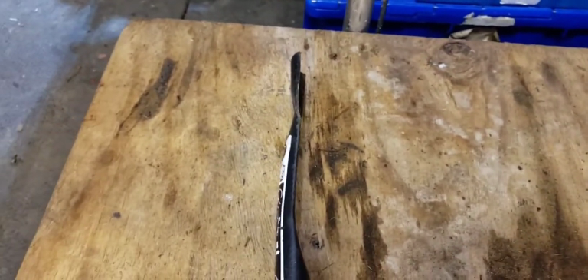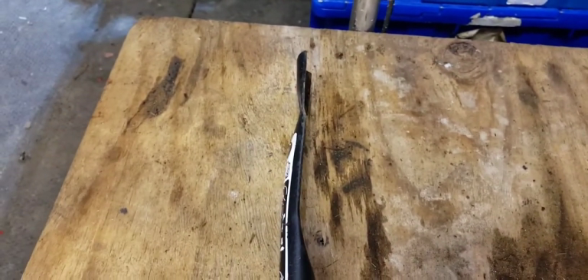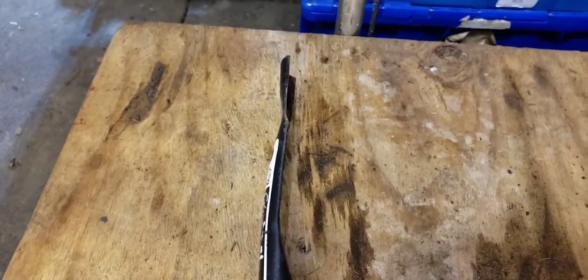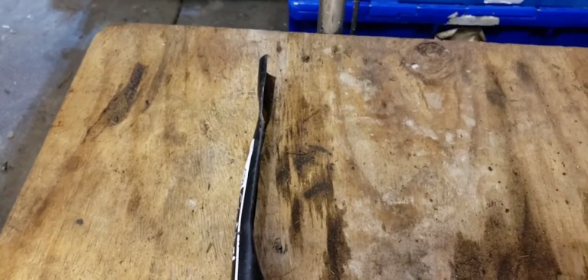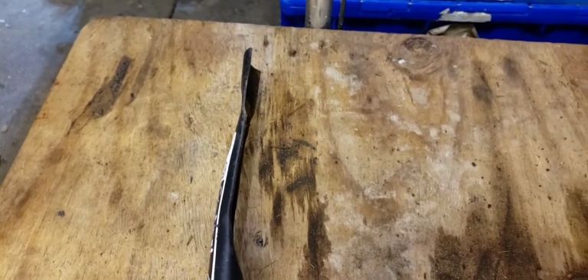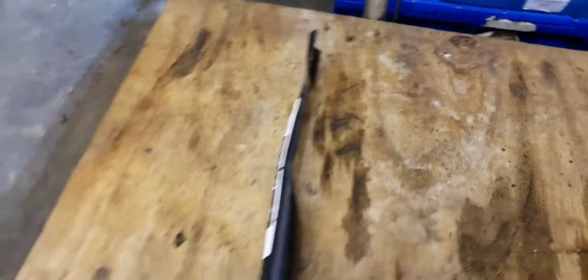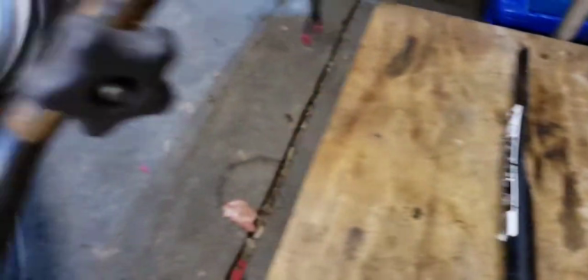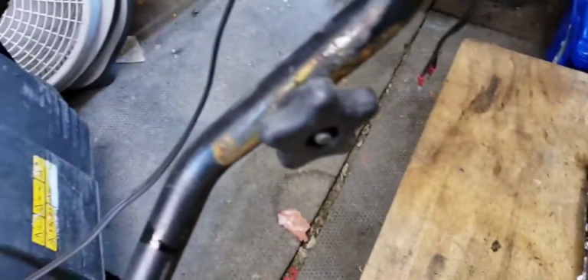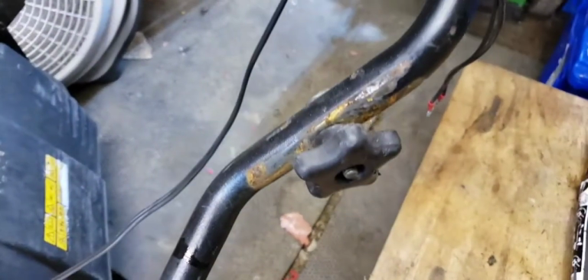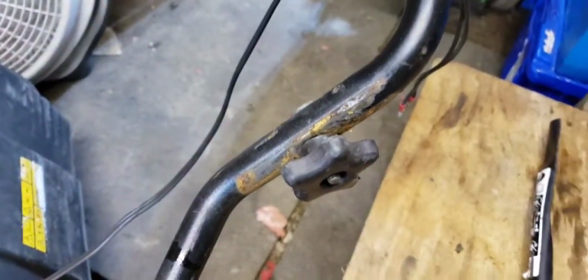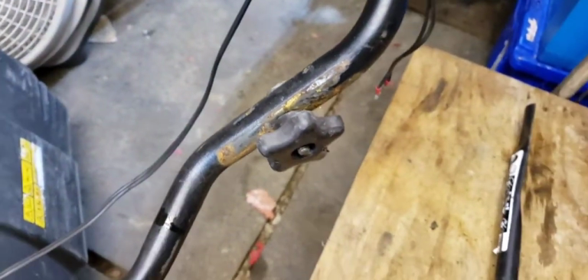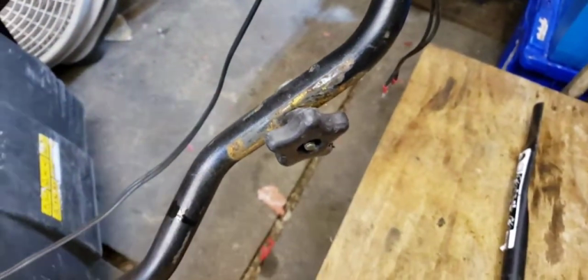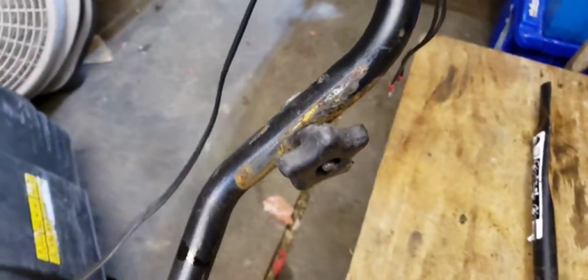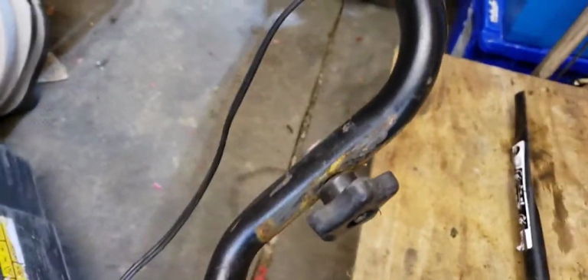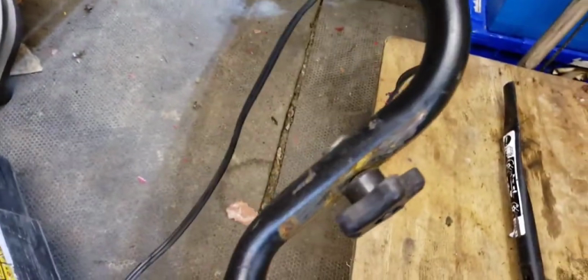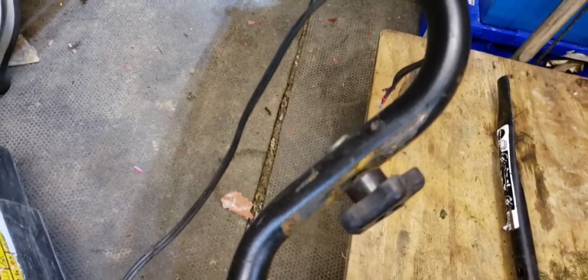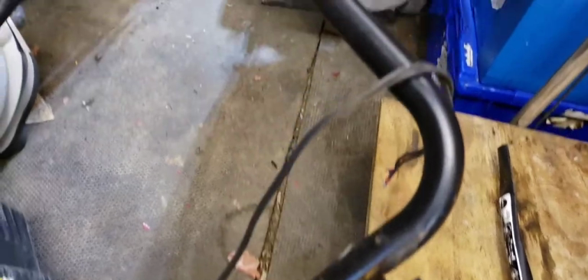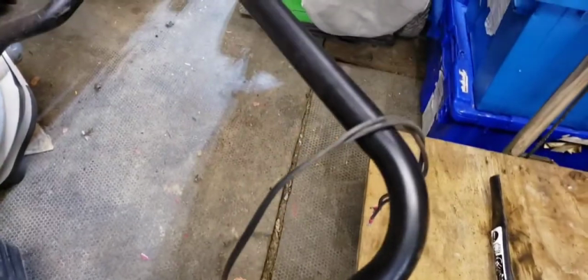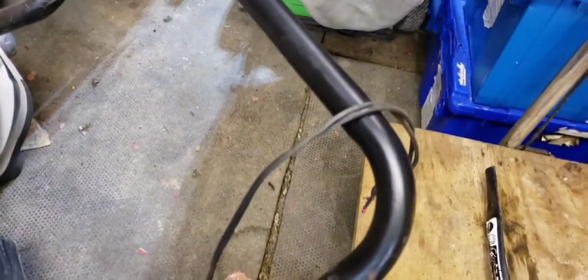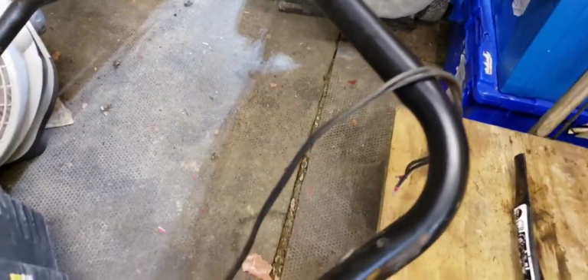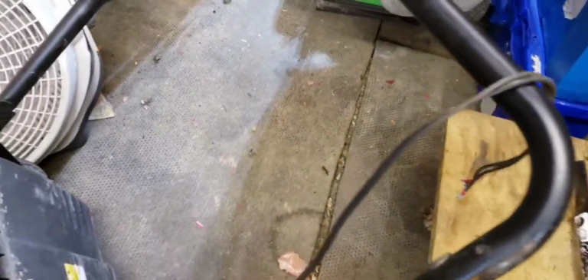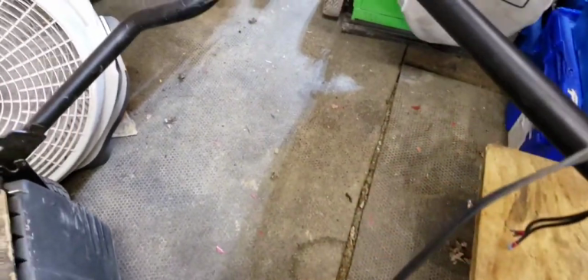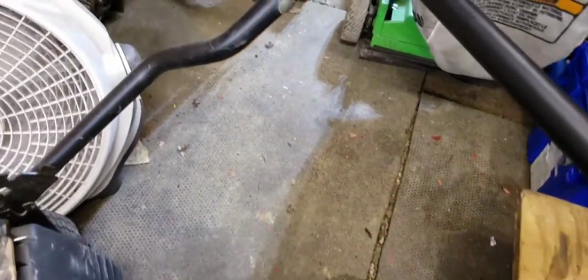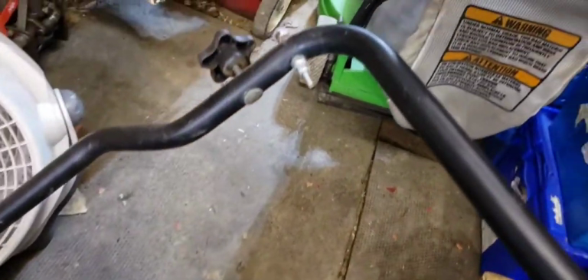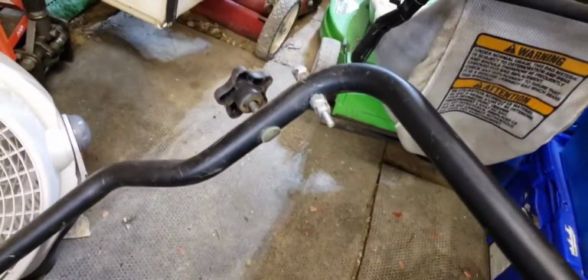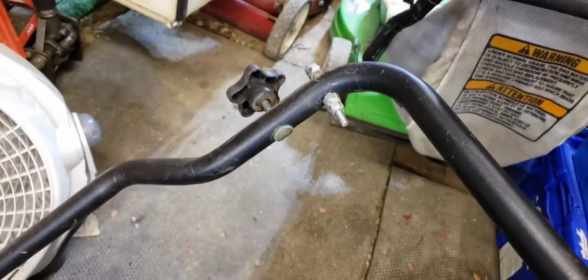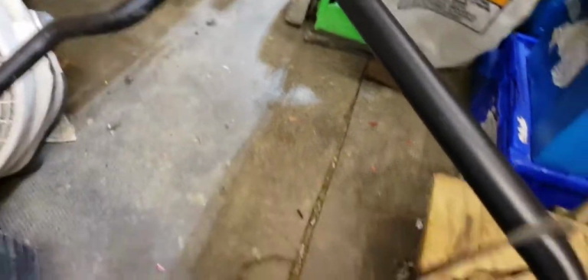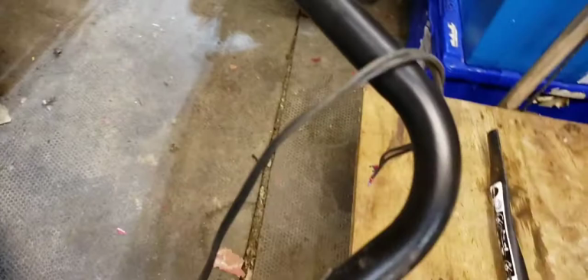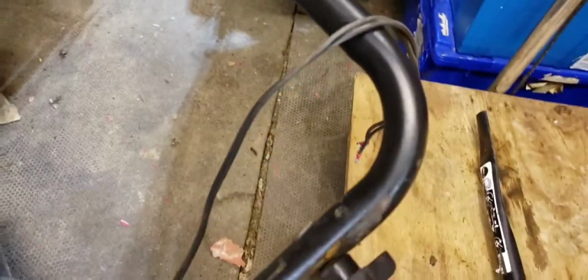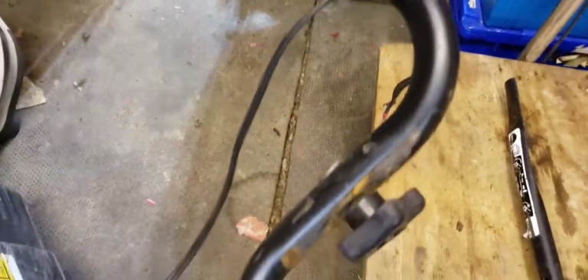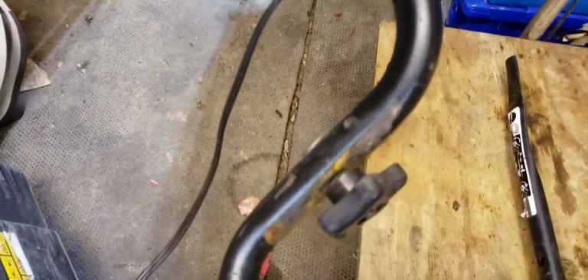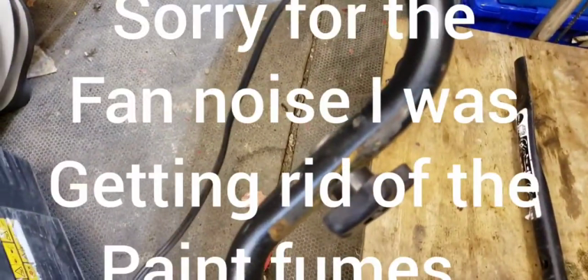That needs to be banged back into shape as well, and everything here needs to be sanded and repainted. There's the kill wire, but that's all going to come off when I put the electric start in.